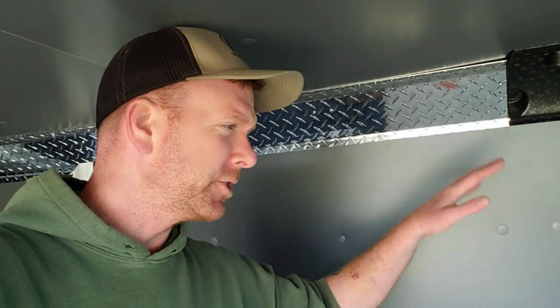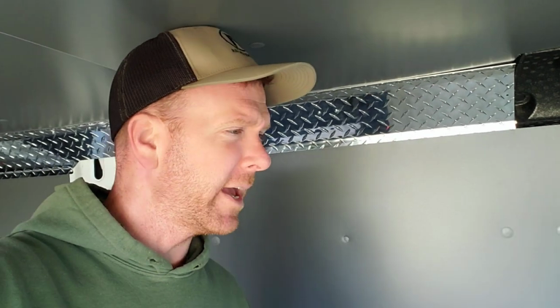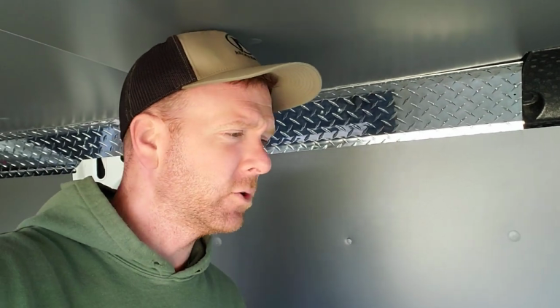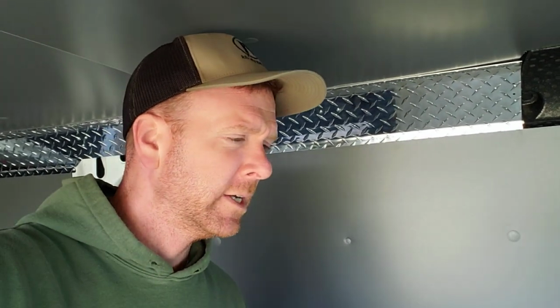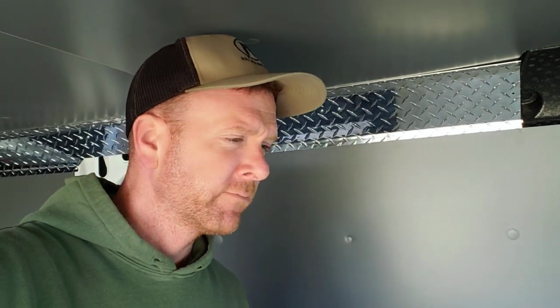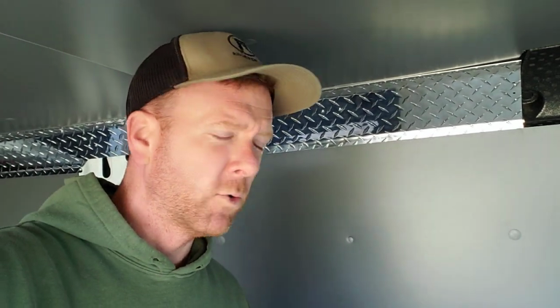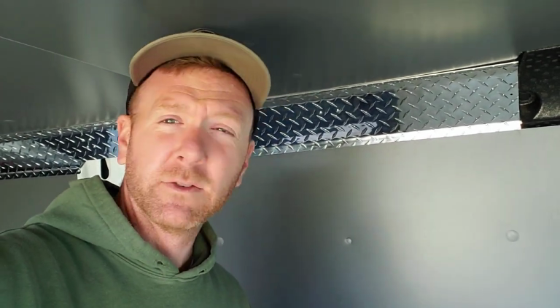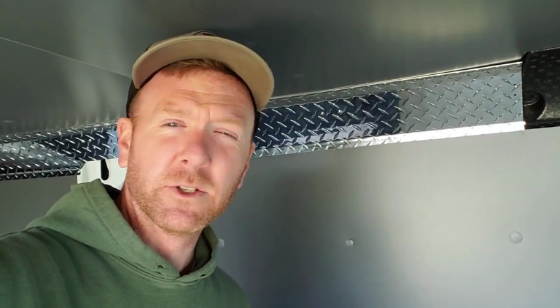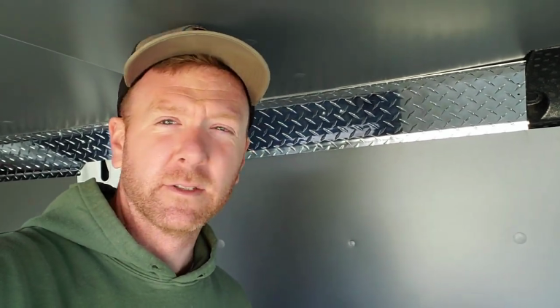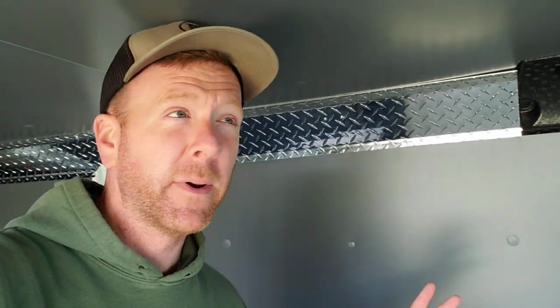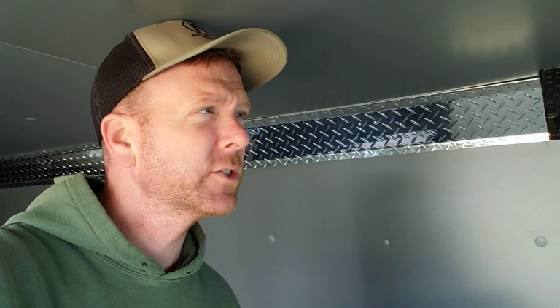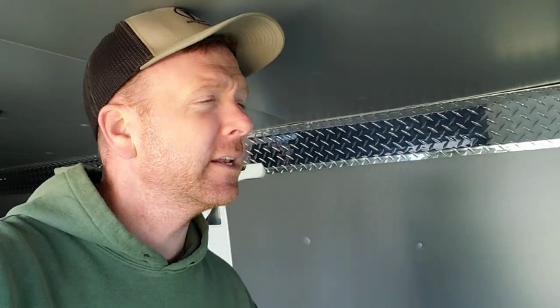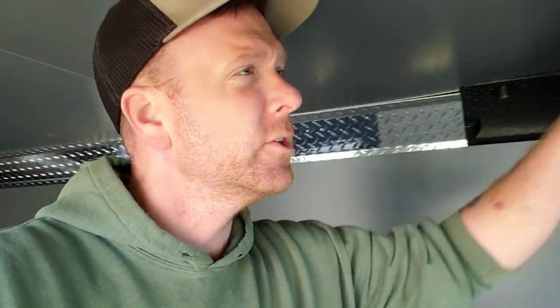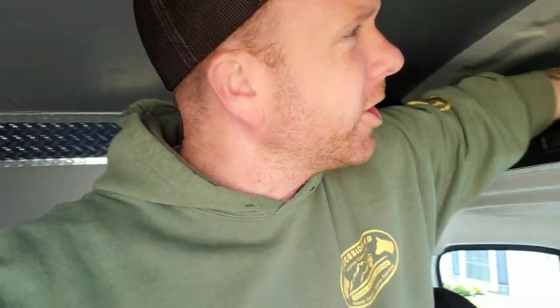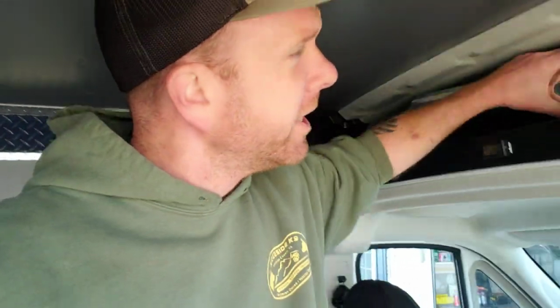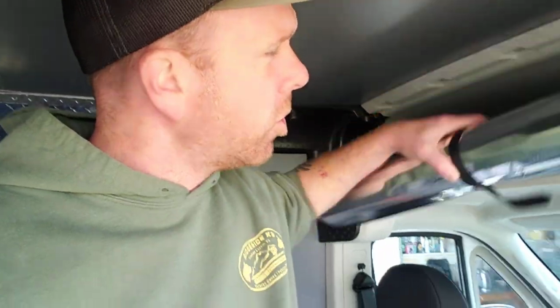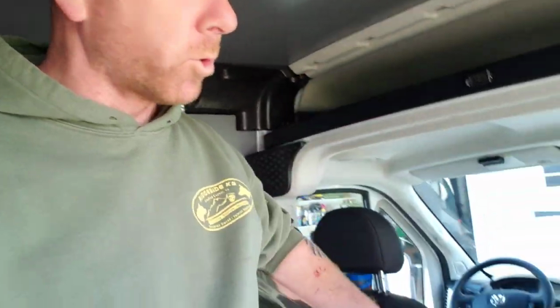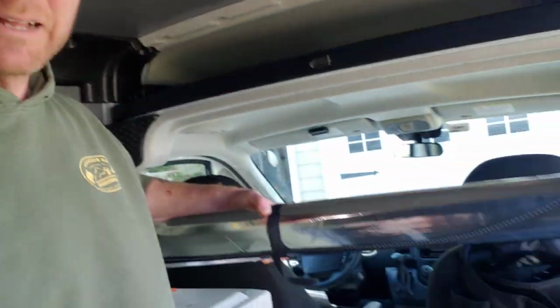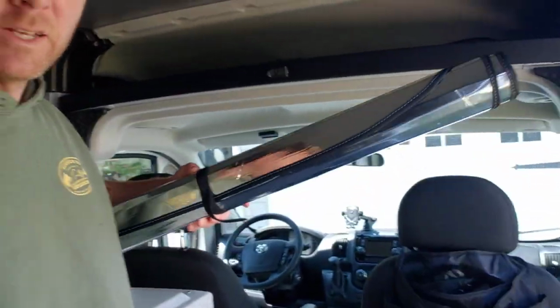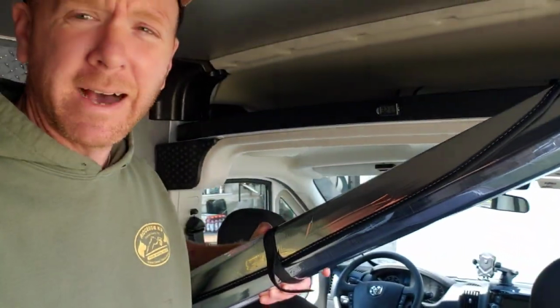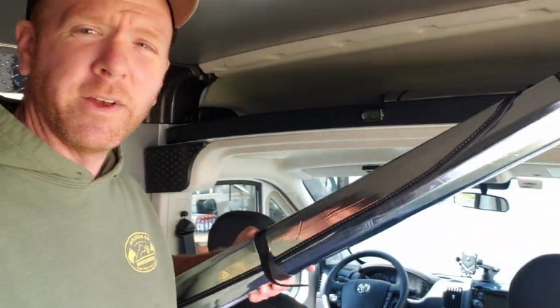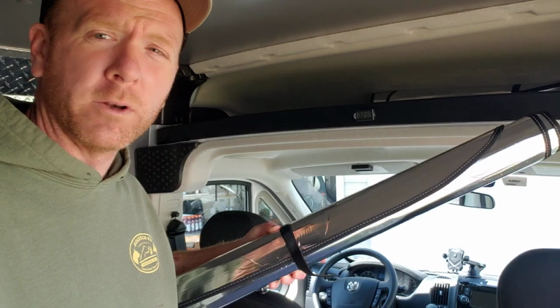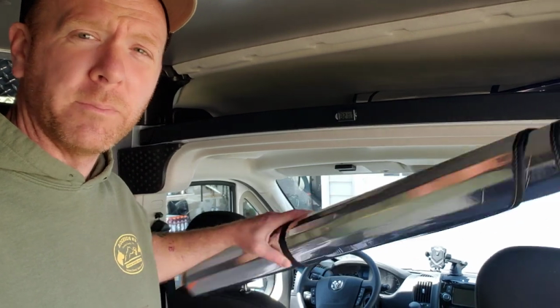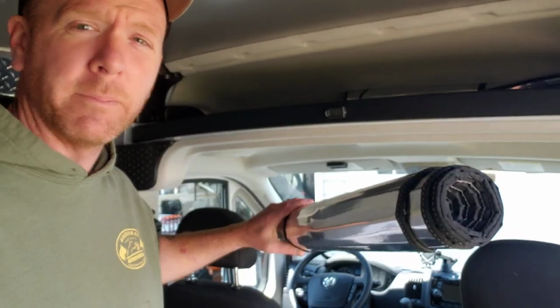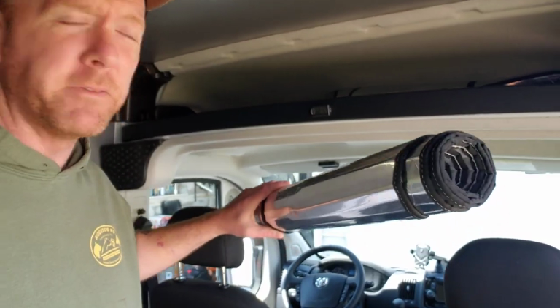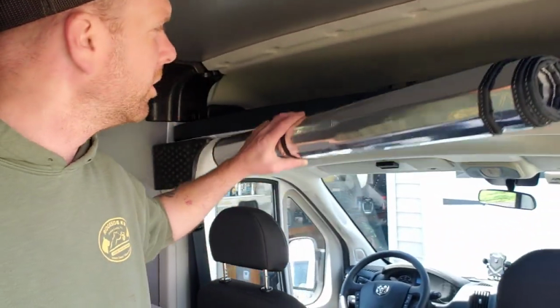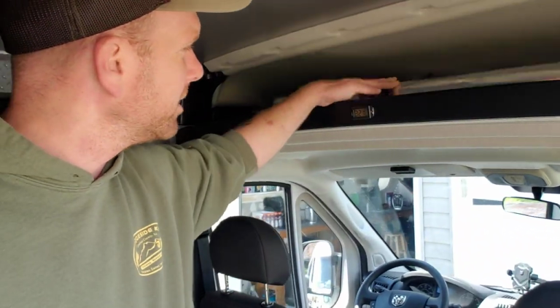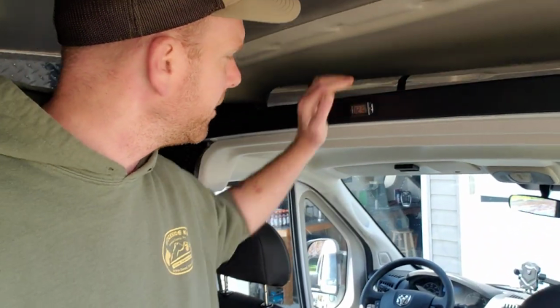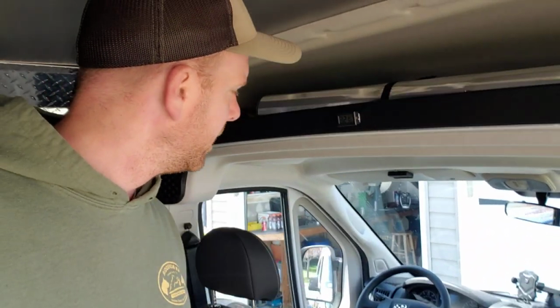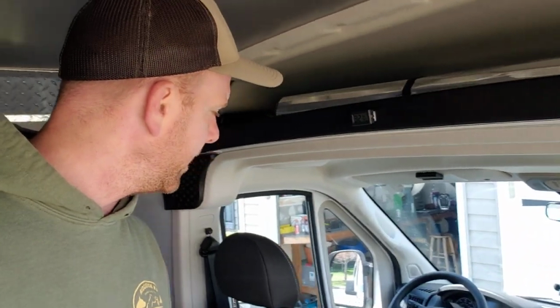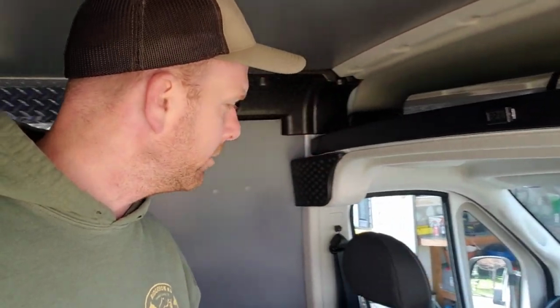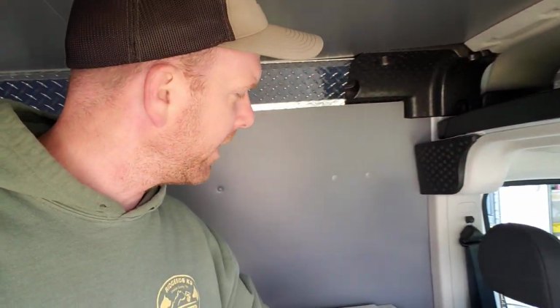Tyler's sending his van off somewhere to have a professional do it — it's not going to be better than this. And you can see here too, Nicole custom-fitted the exact sun visors. This is very important to keep and maintain temperature inside your vehicle, so she has the custom-fit ones, and everybody else's vans are coming along.